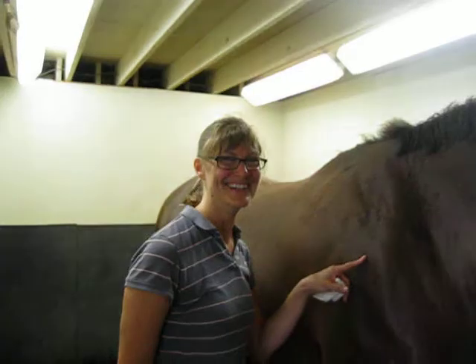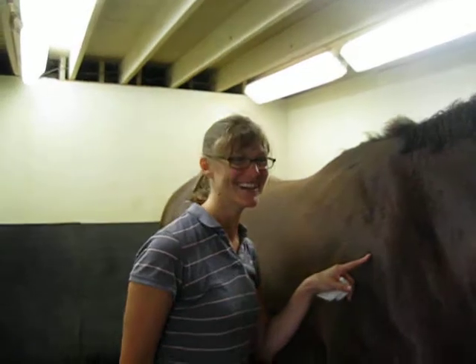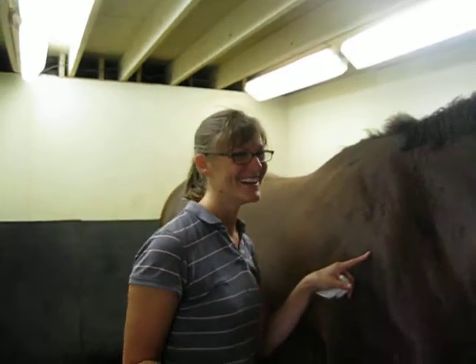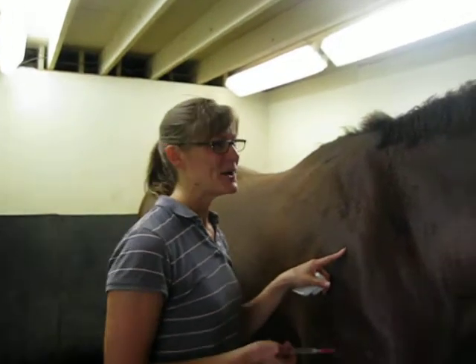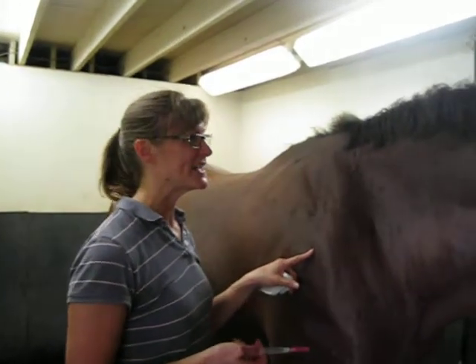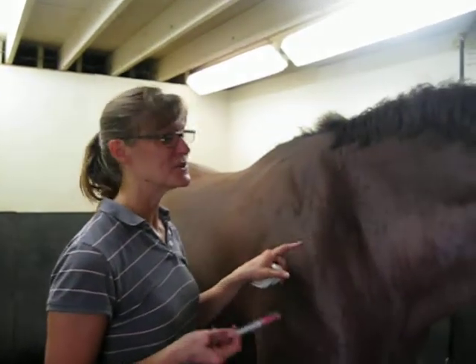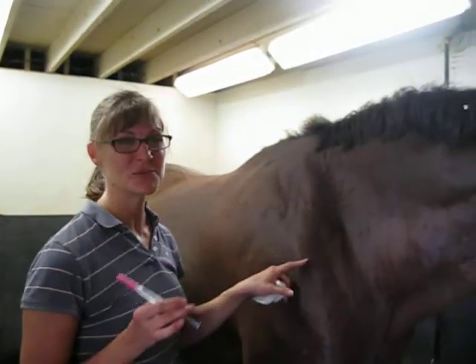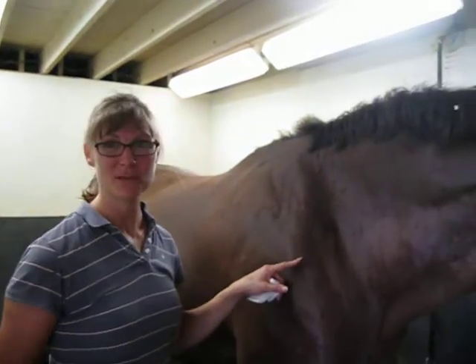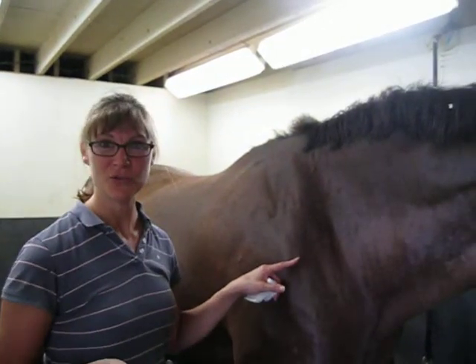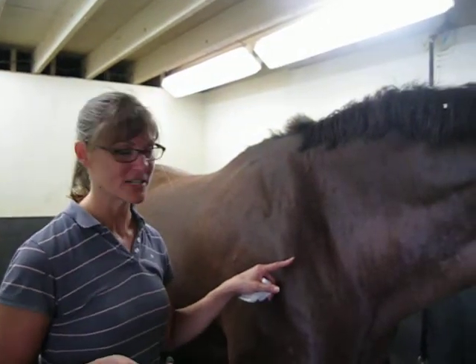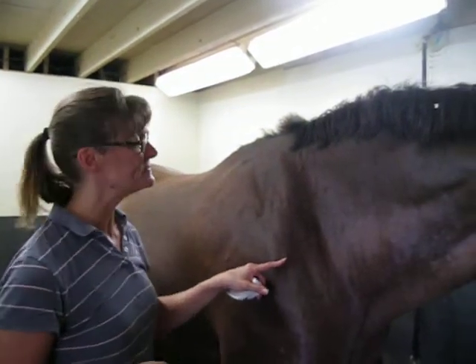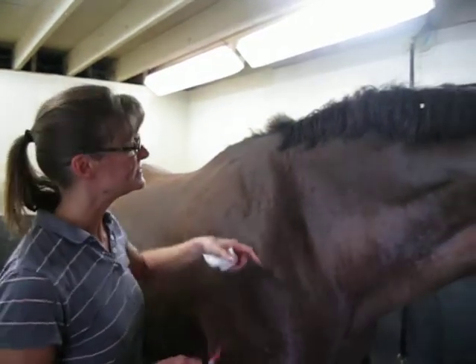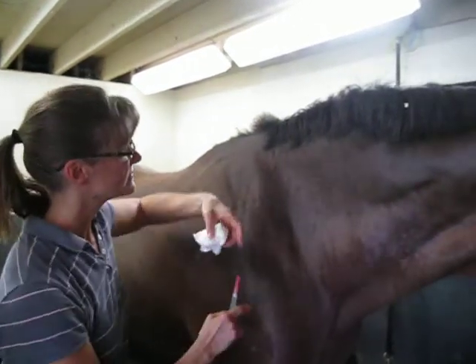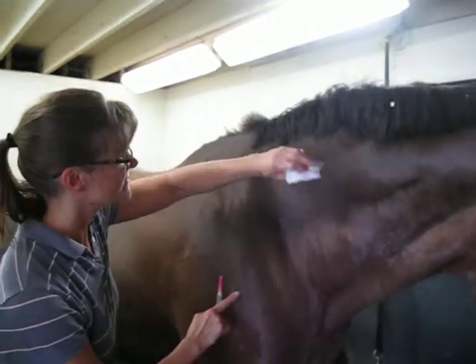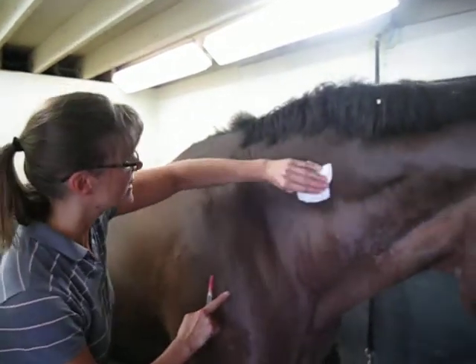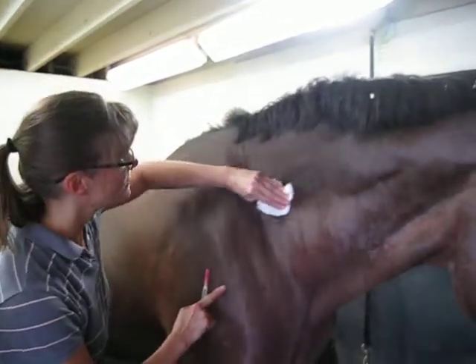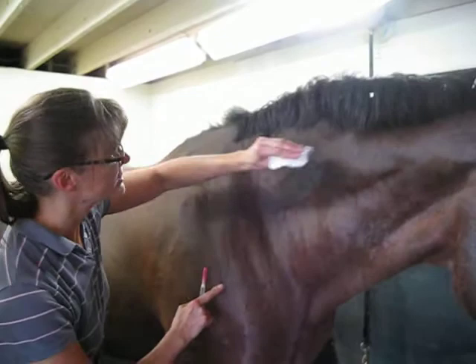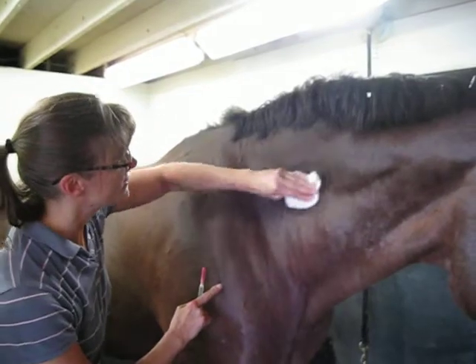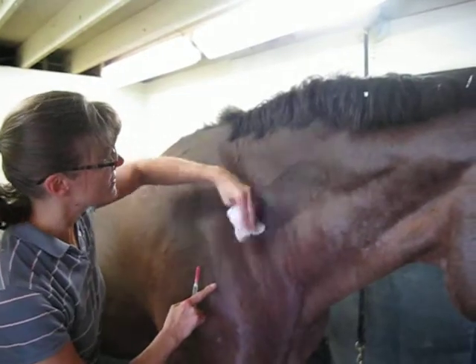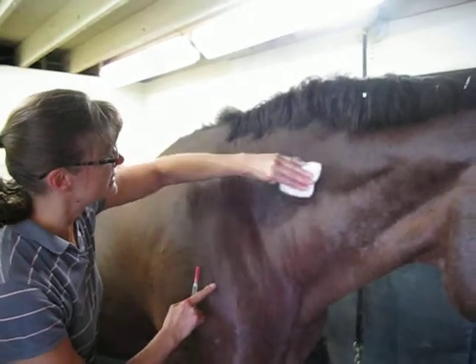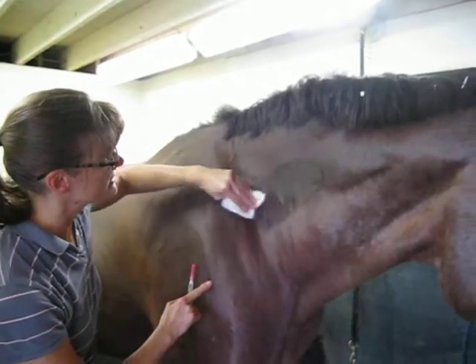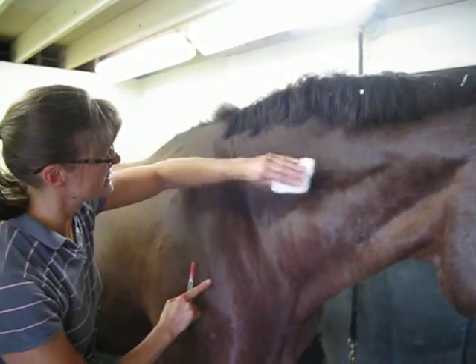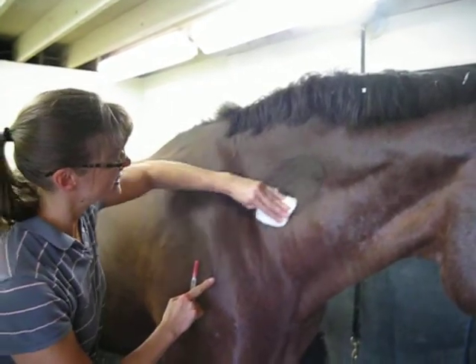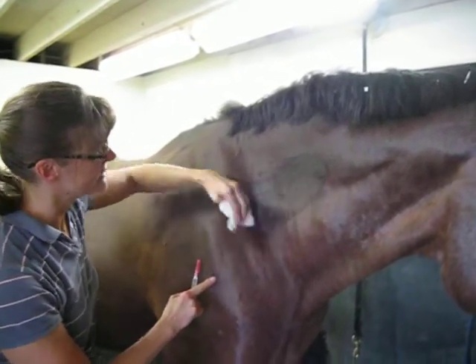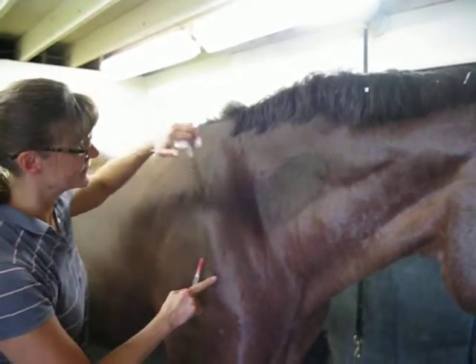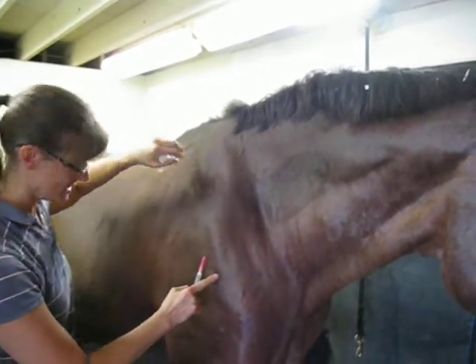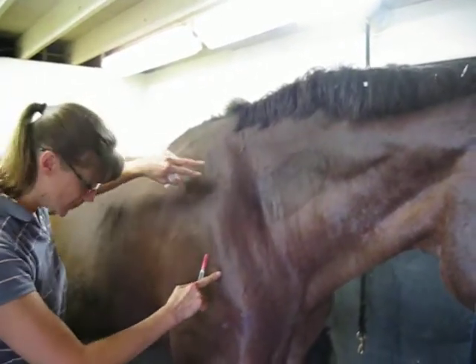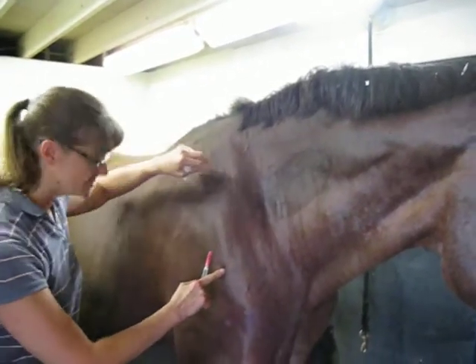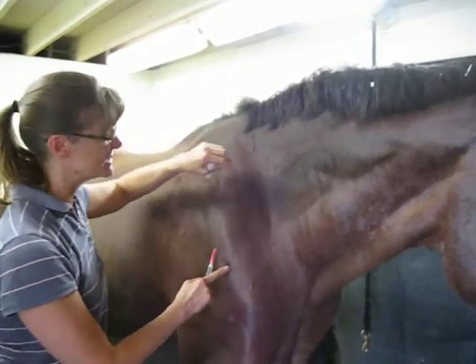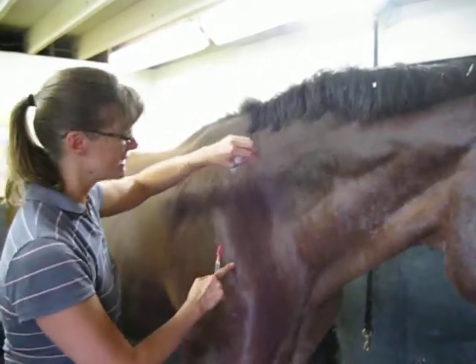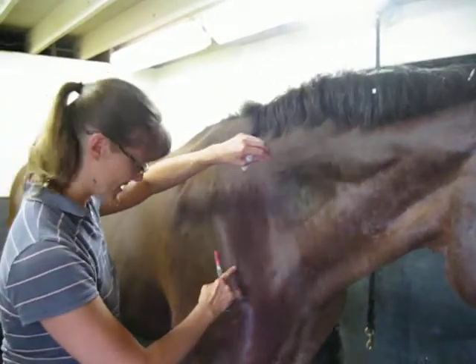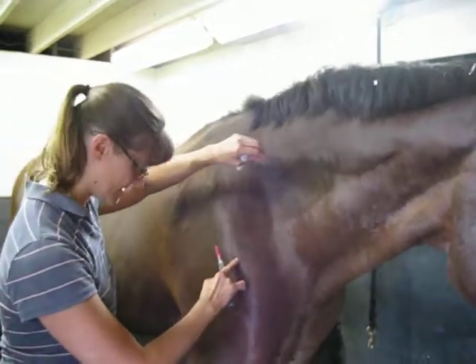I'm going to do the sub-Q injection. We're going to alcohol the area. And I'm going to lift the skin up and tent it.